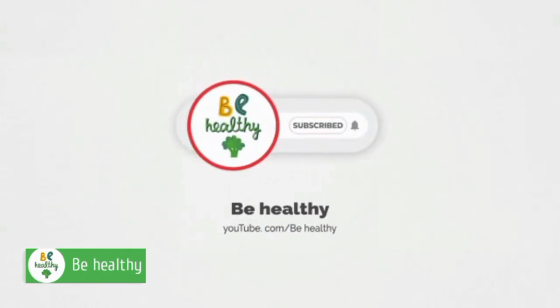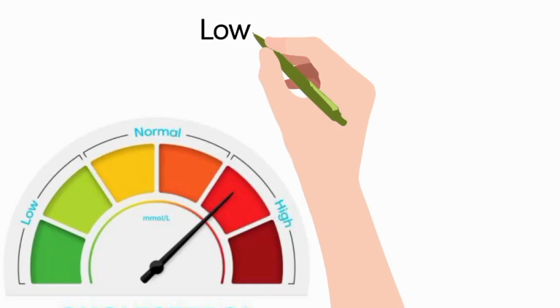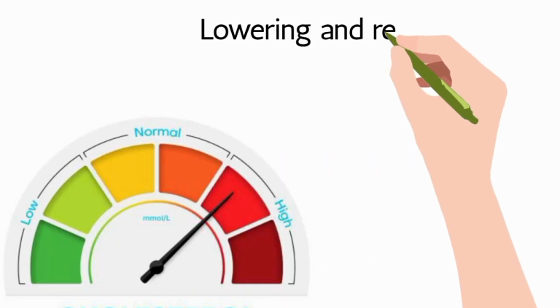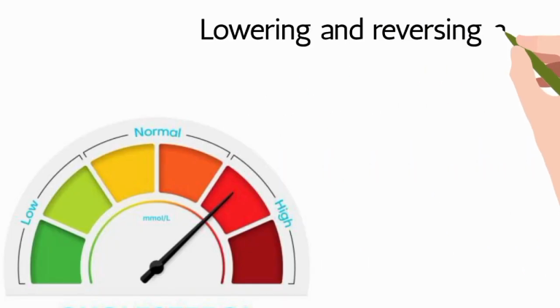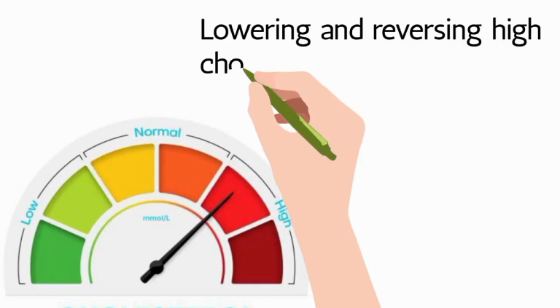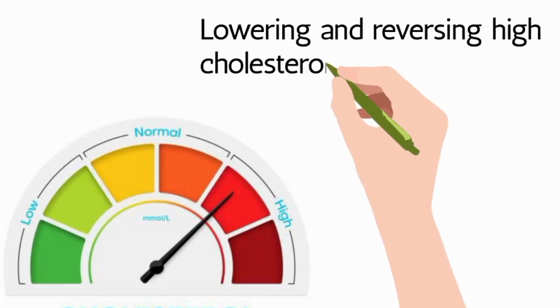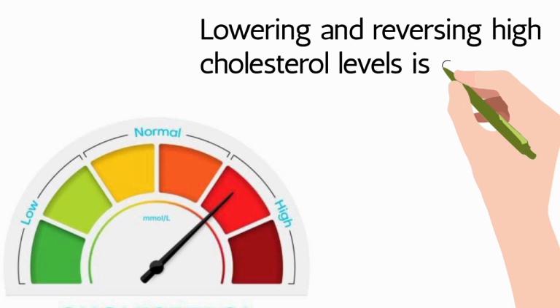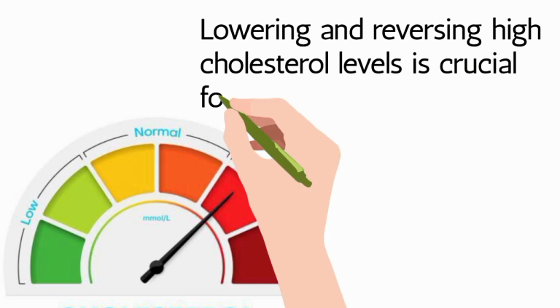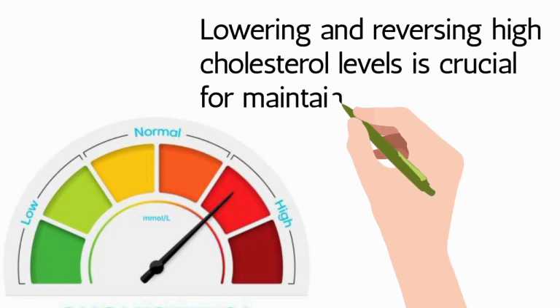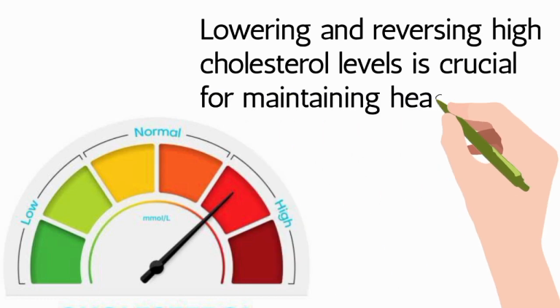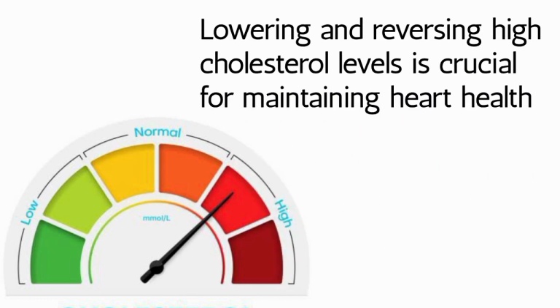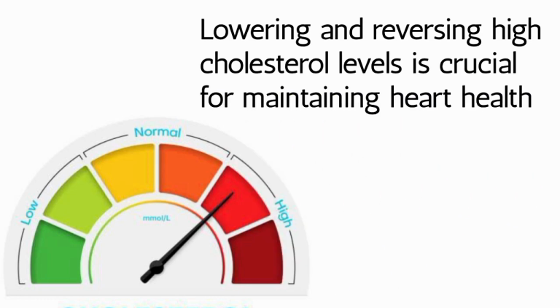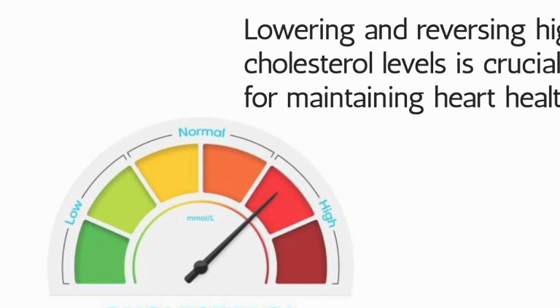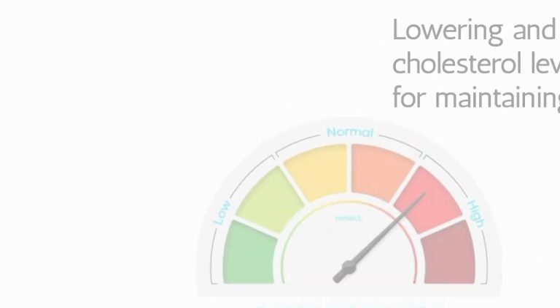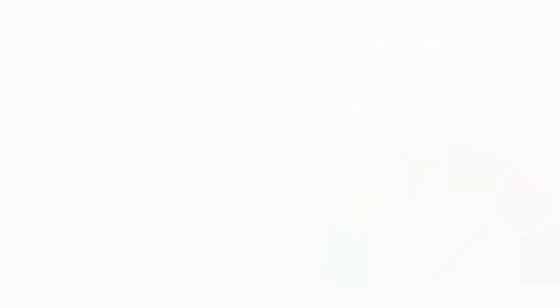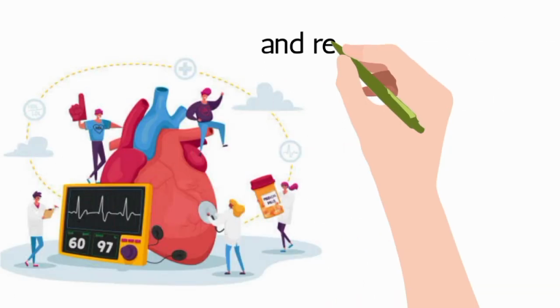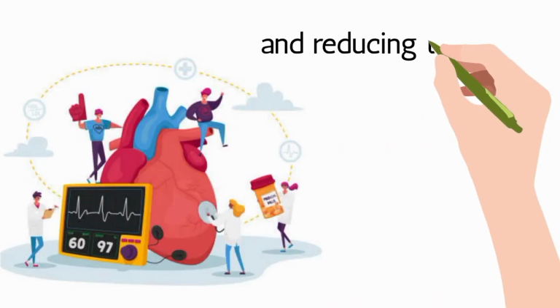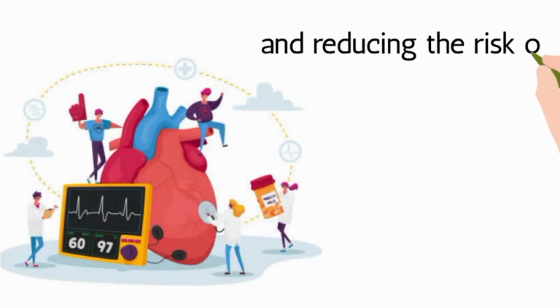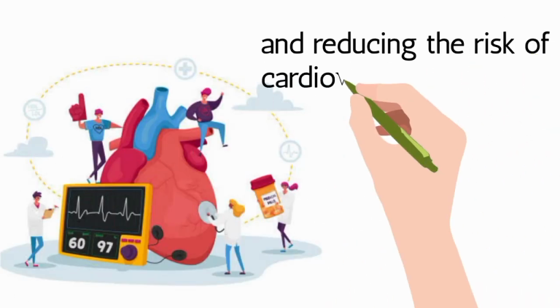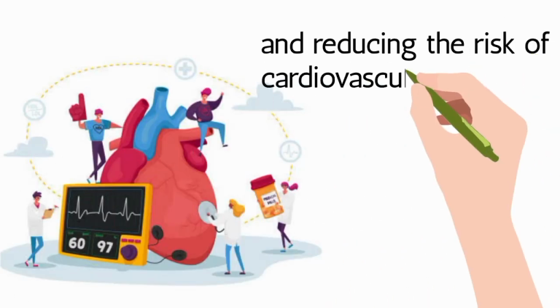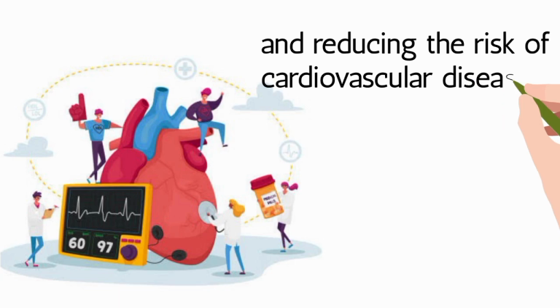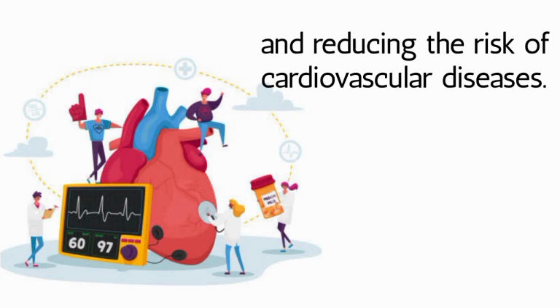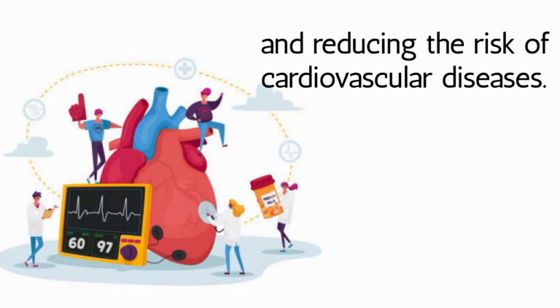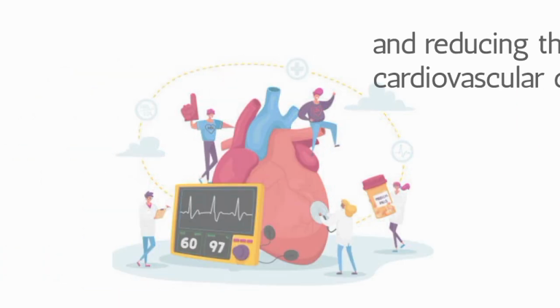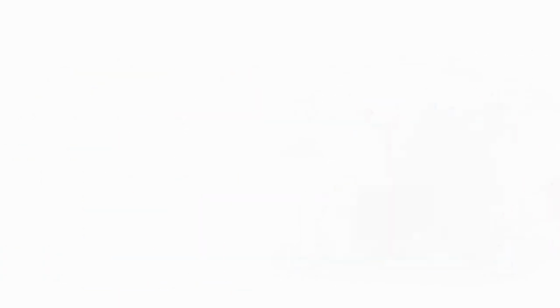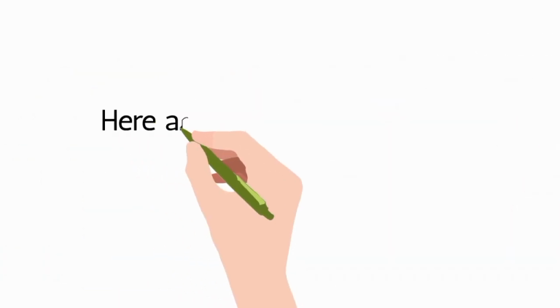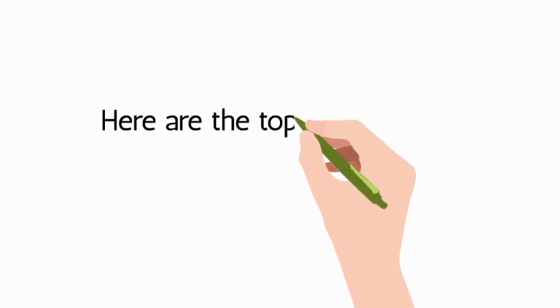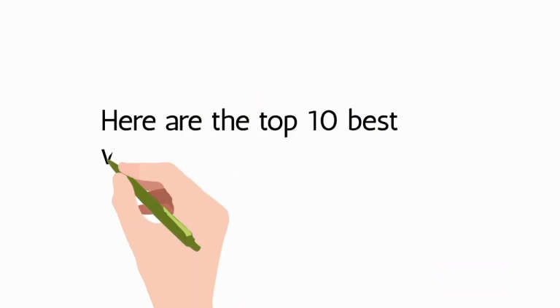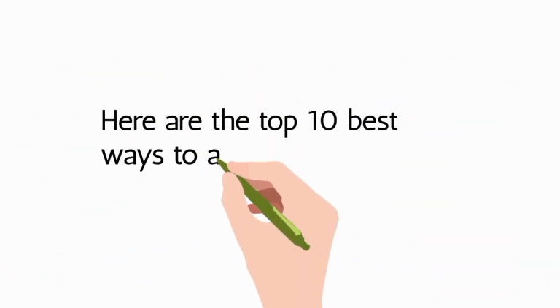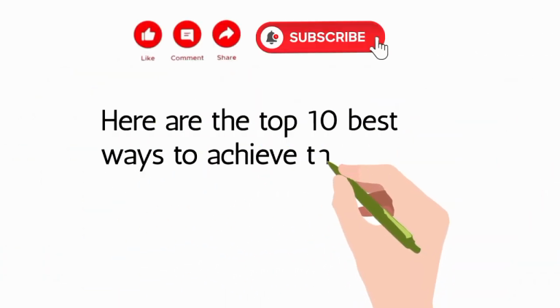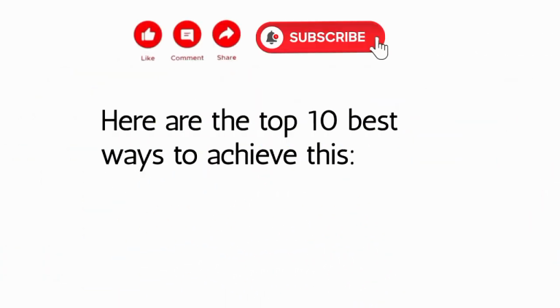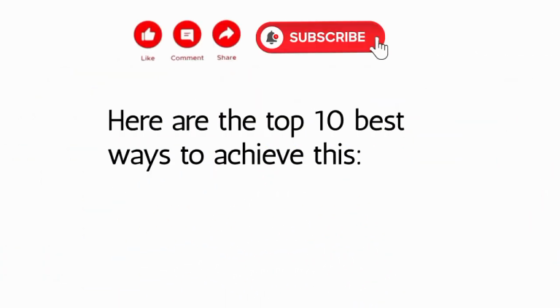Lowering and reversing high cholesterol levels is crucial for maintaining heart health and reducing the risk of cardiovascular diseases. Here are the top 10 best ways to achieve this.